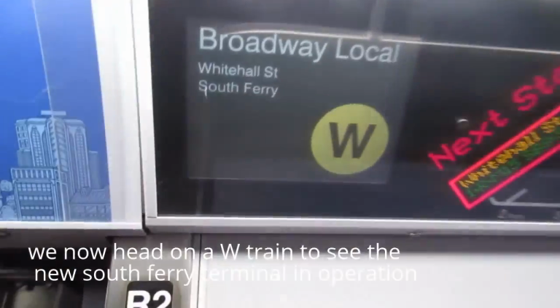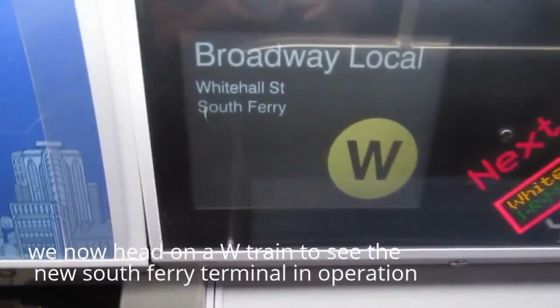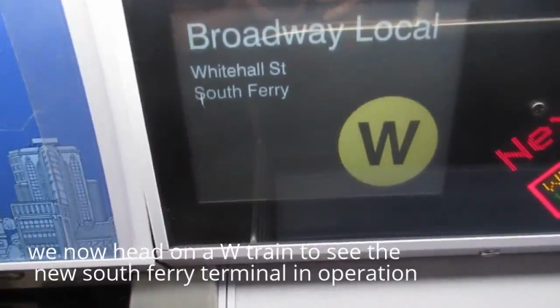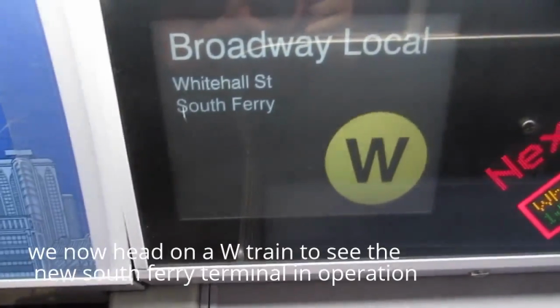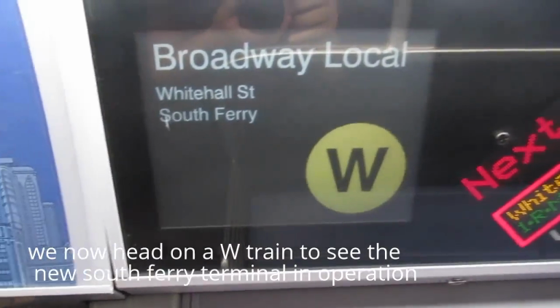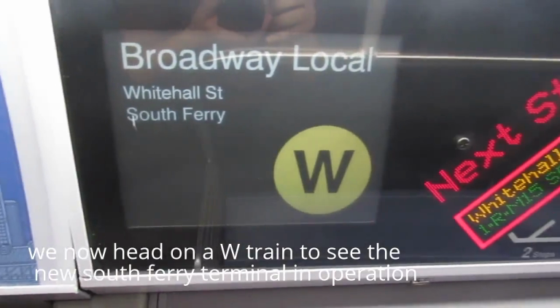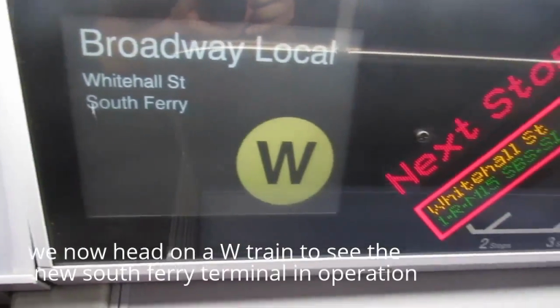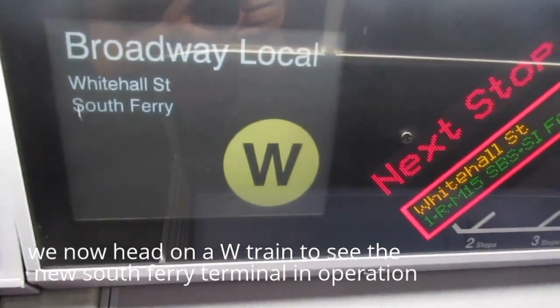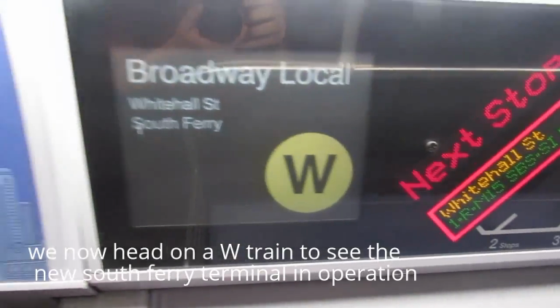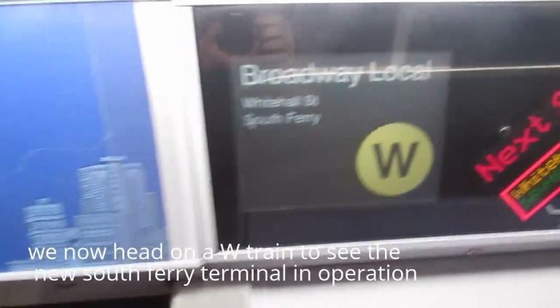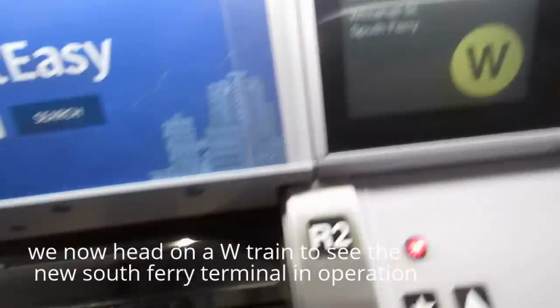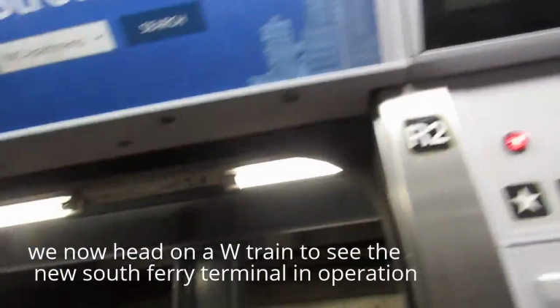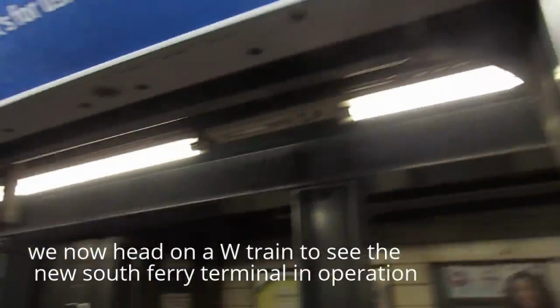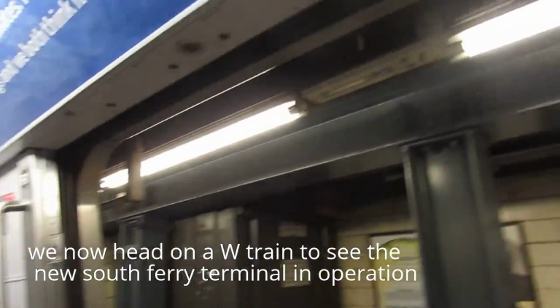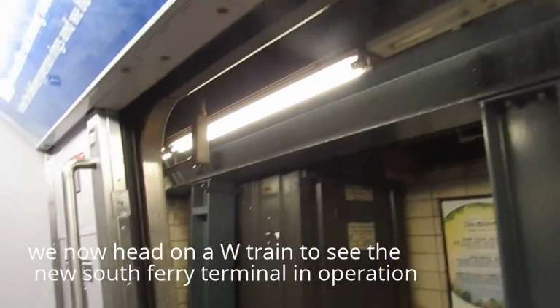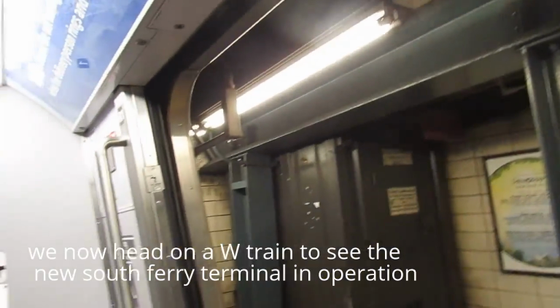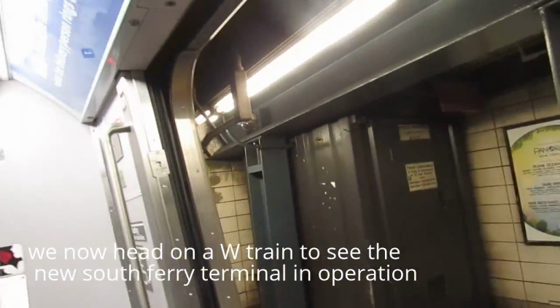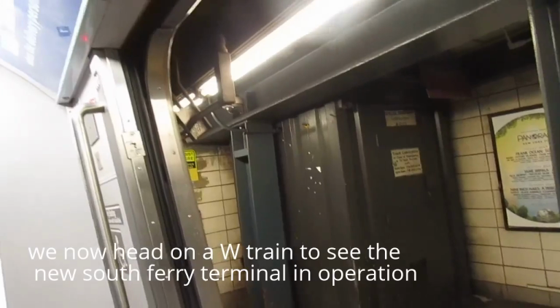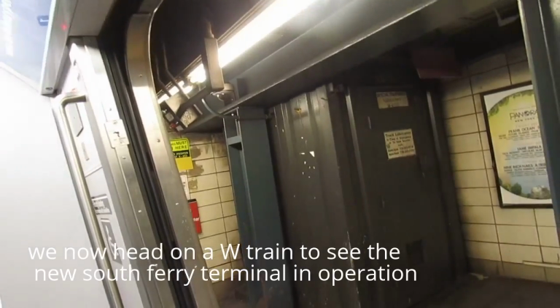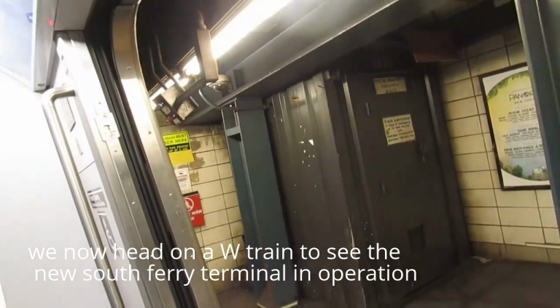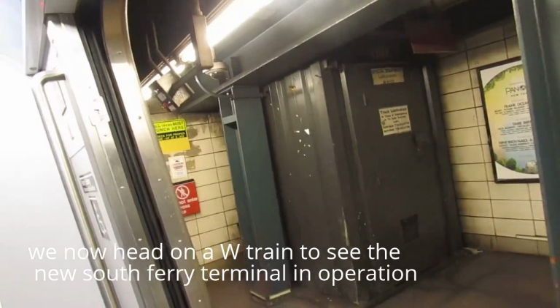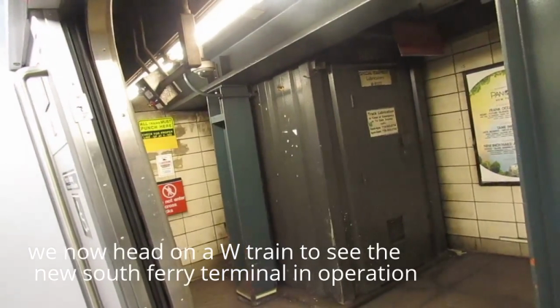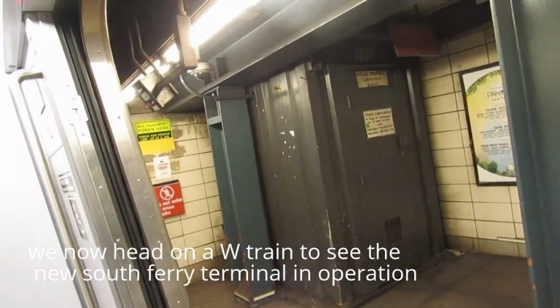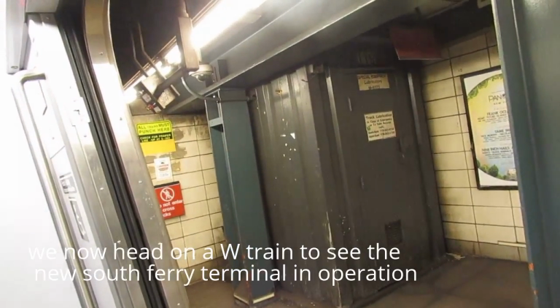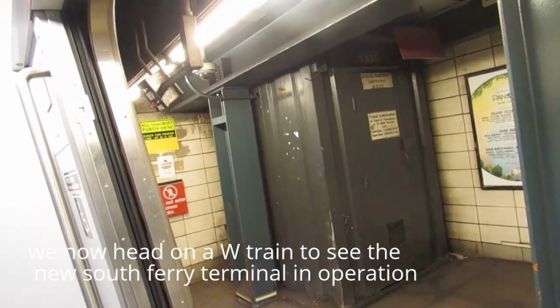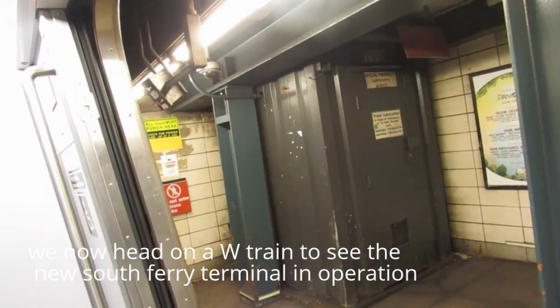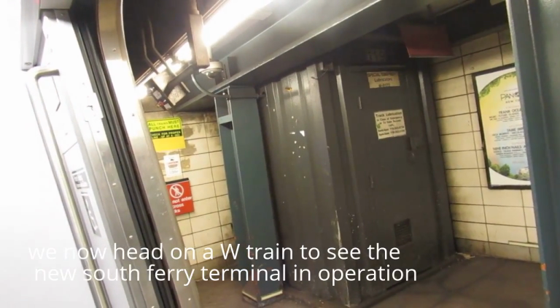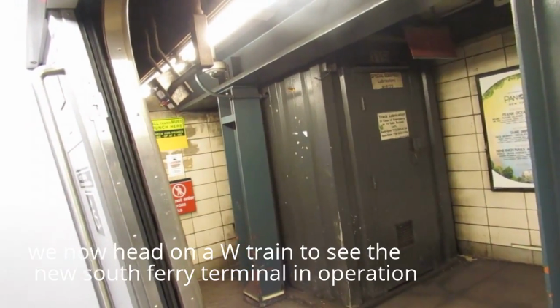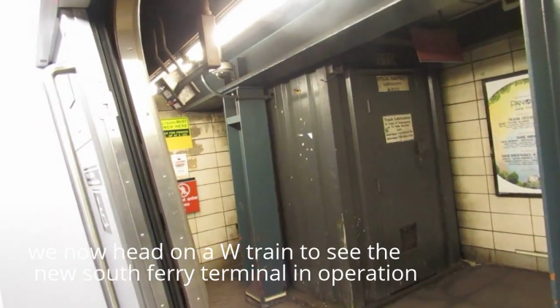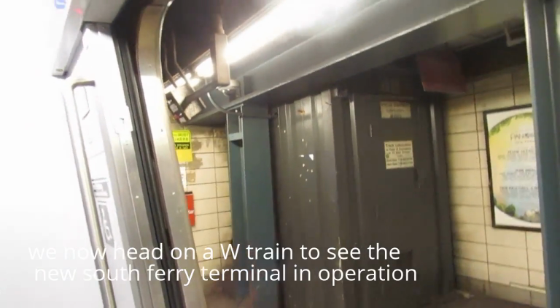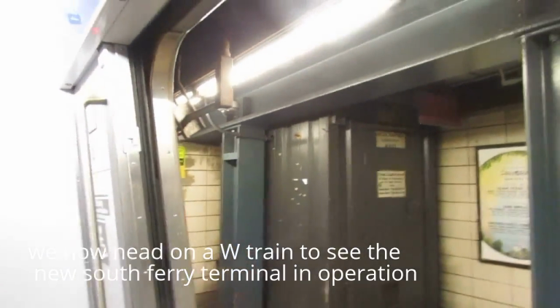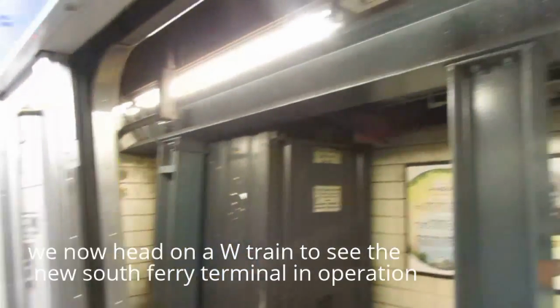This is Whitehall Street, now with Douglass and the local street. This stop has locked up in Whitehall Street.